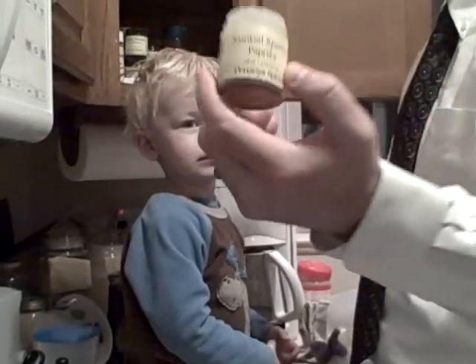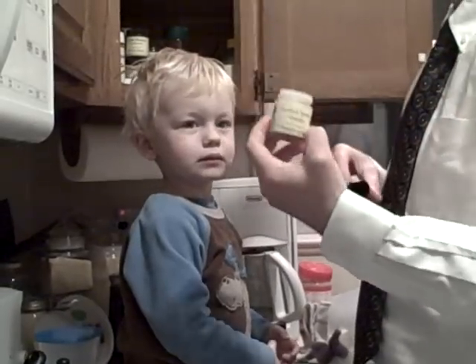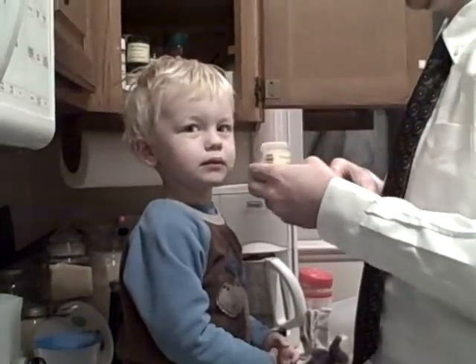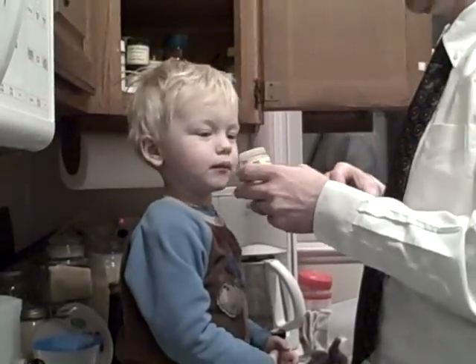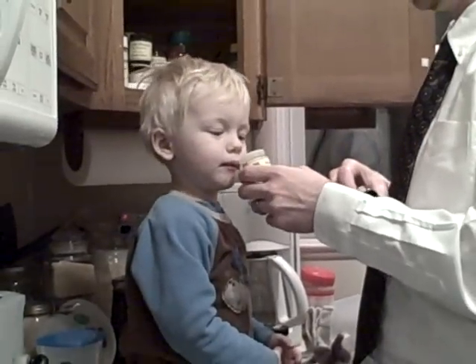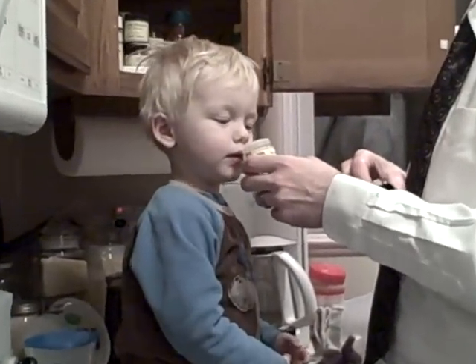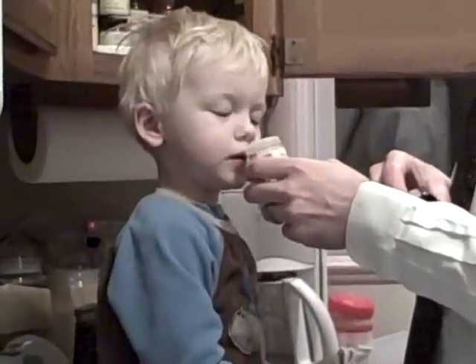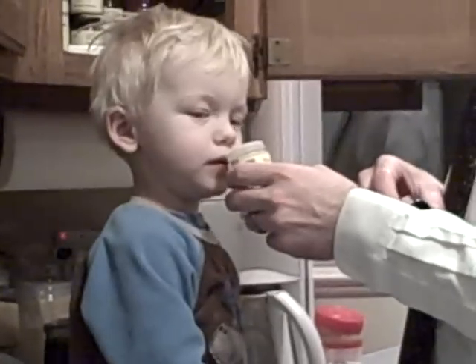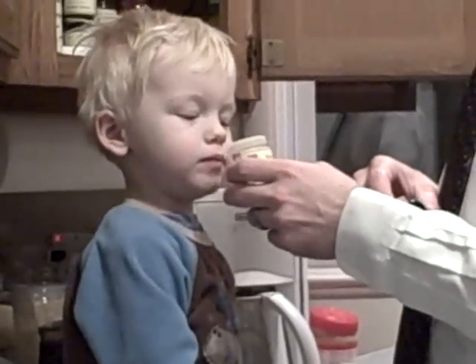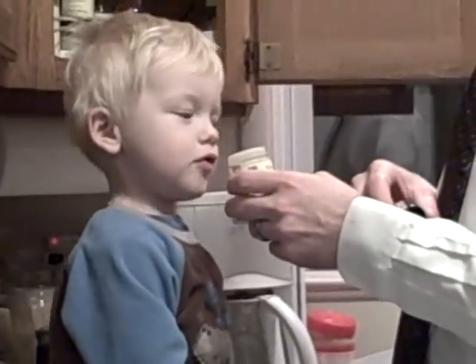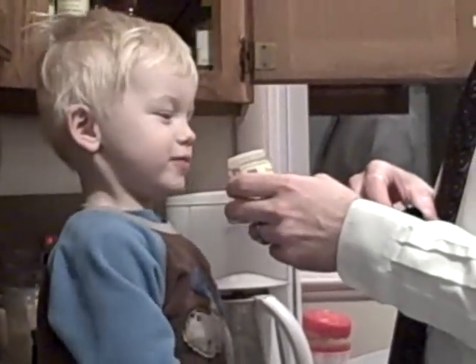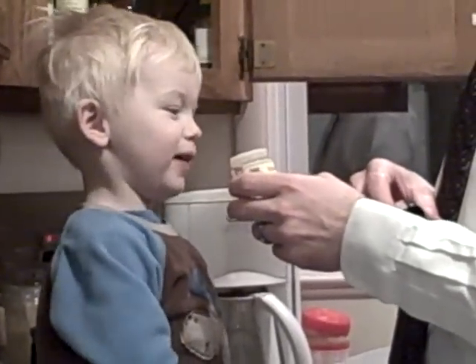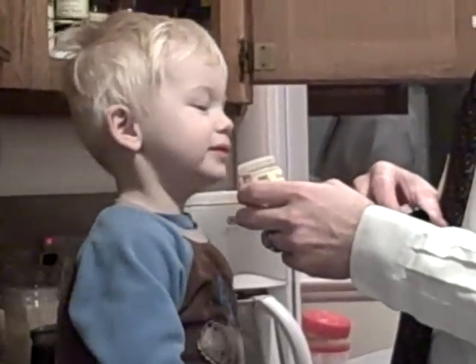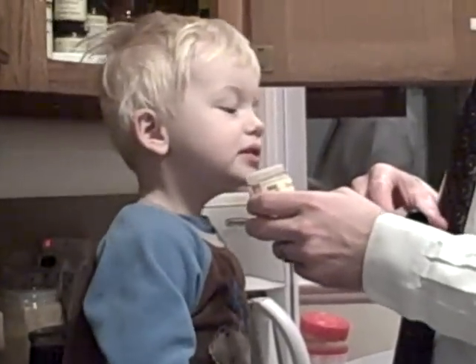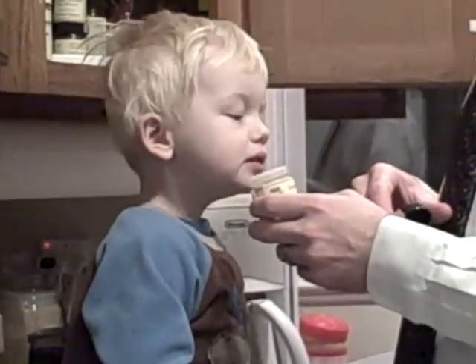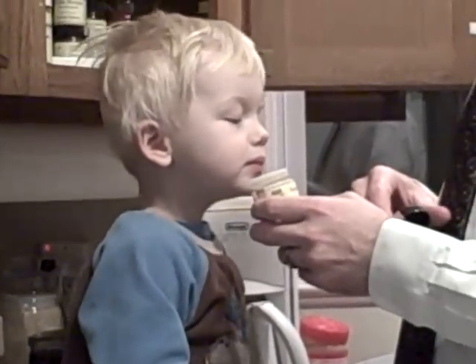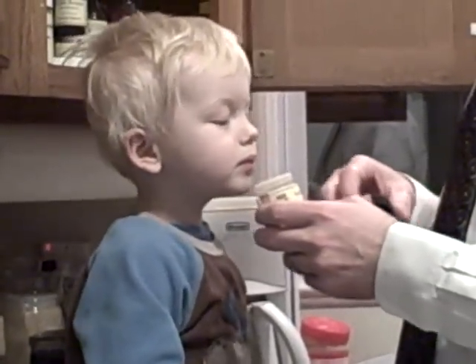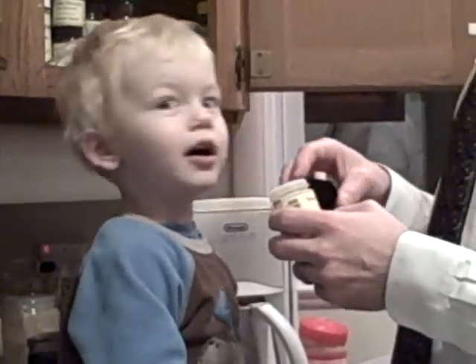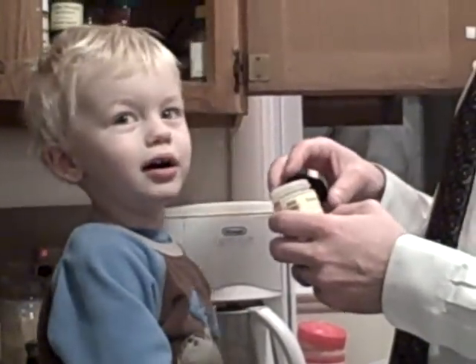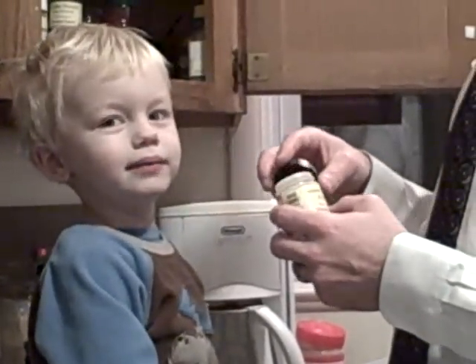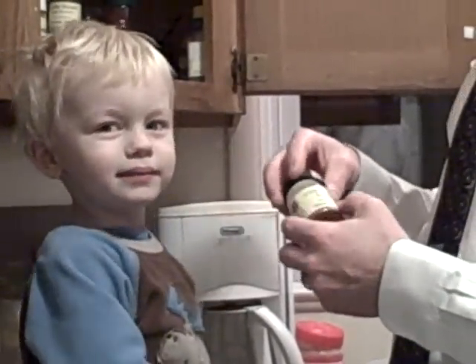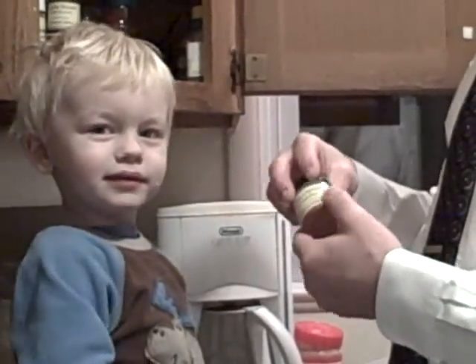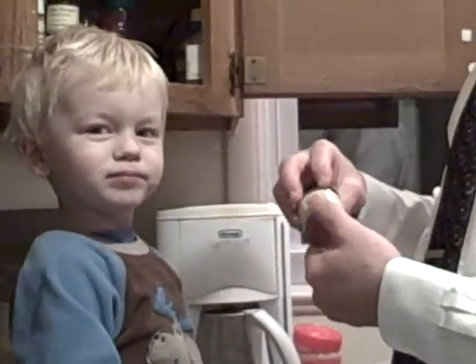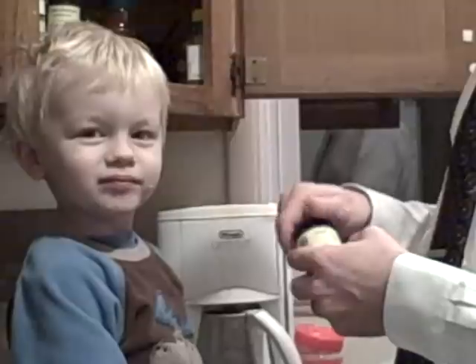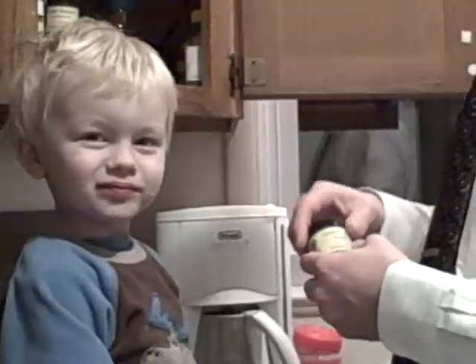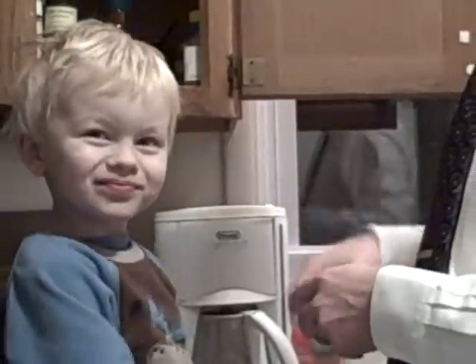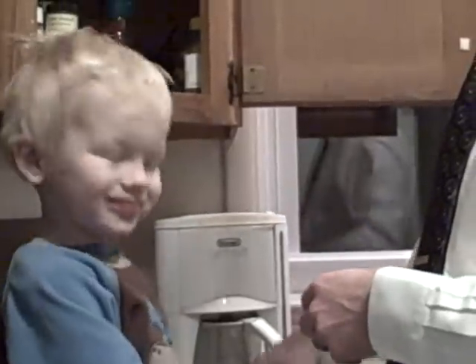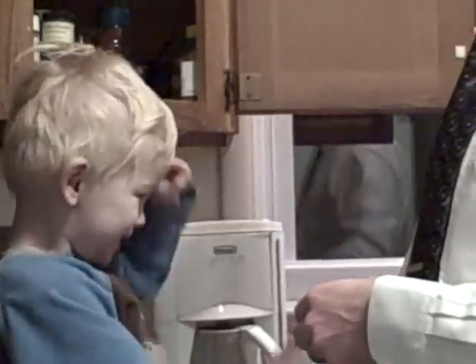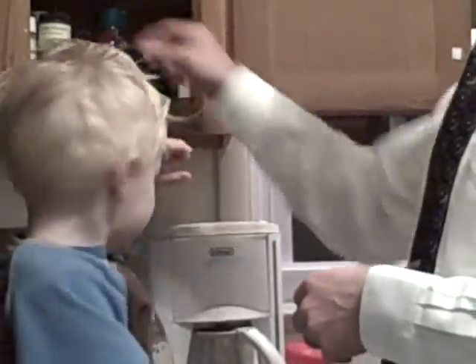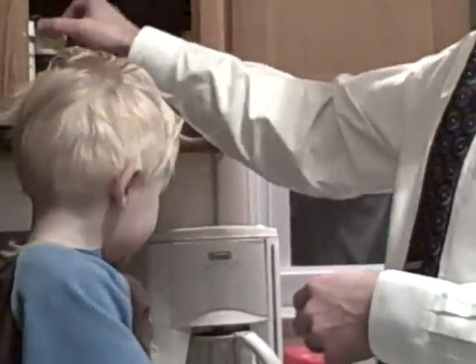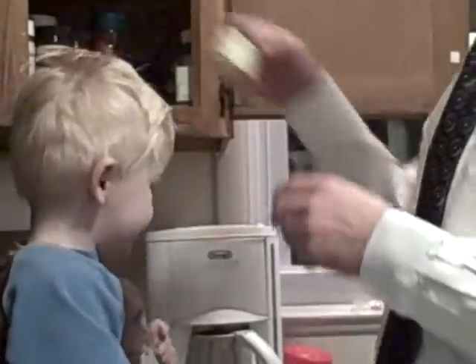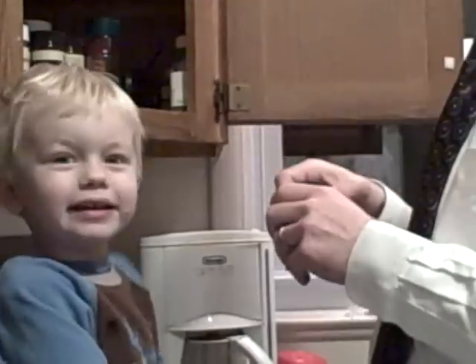What's this? Paprika. Yes, that's right. Smoked paprika. Yeah, must be spices.